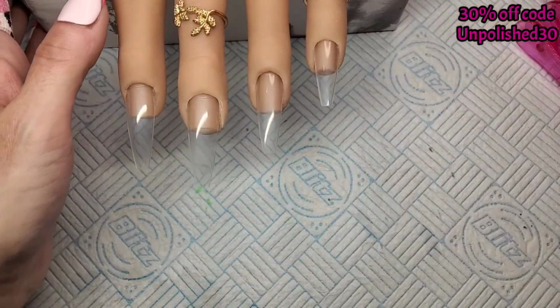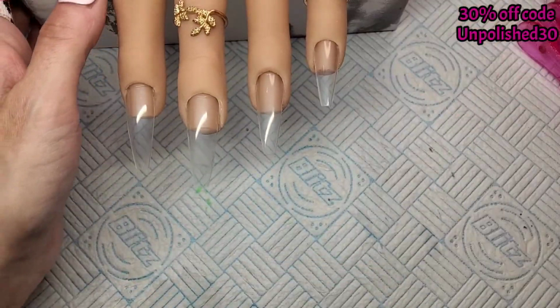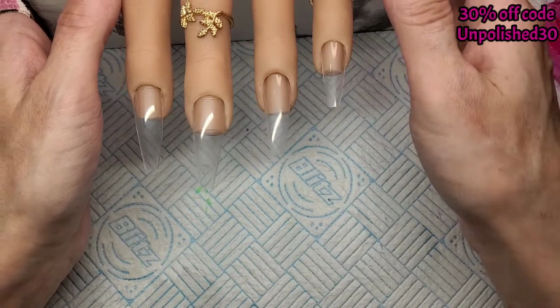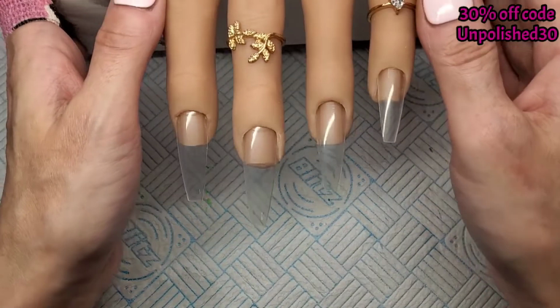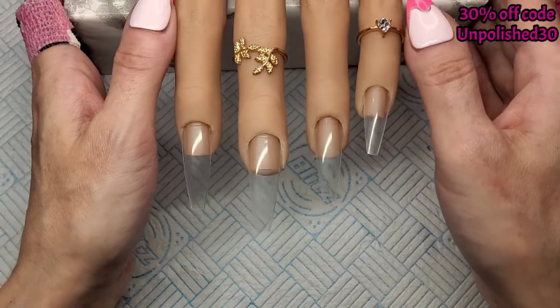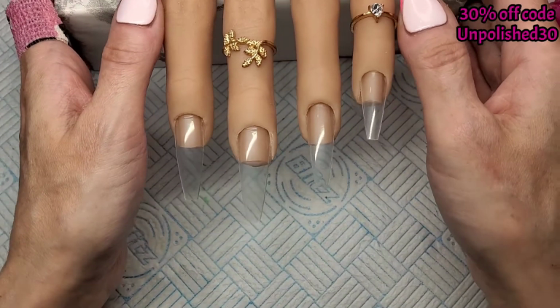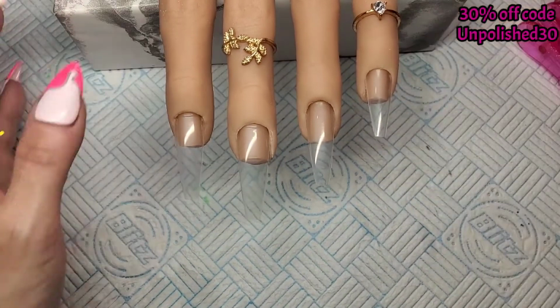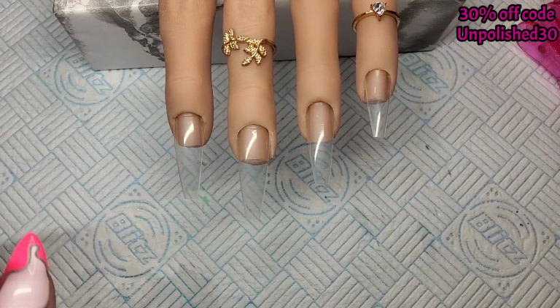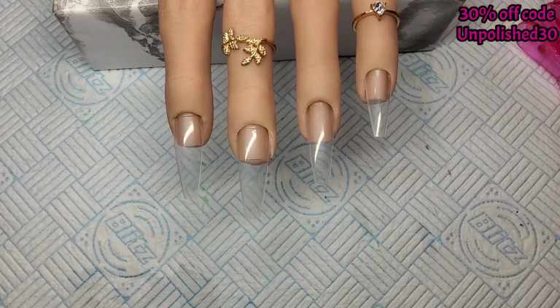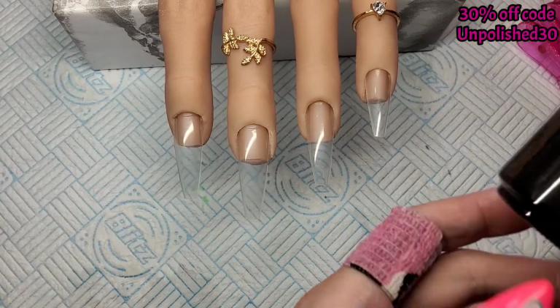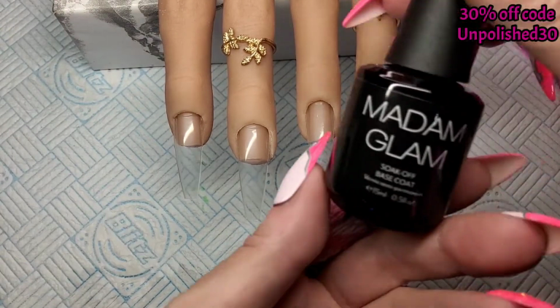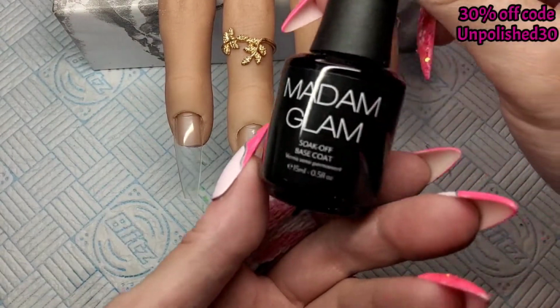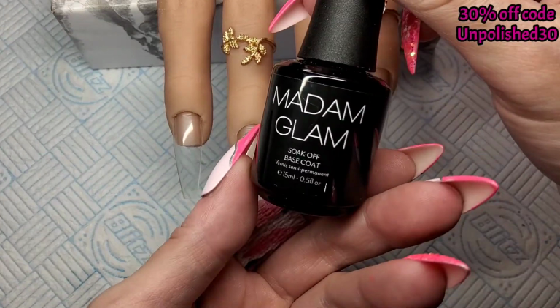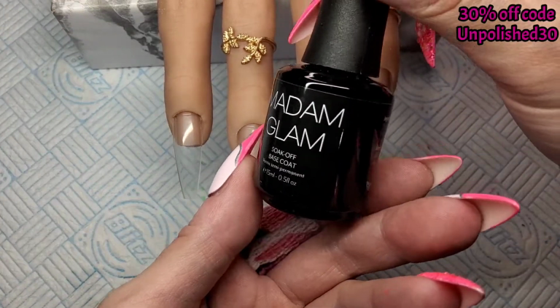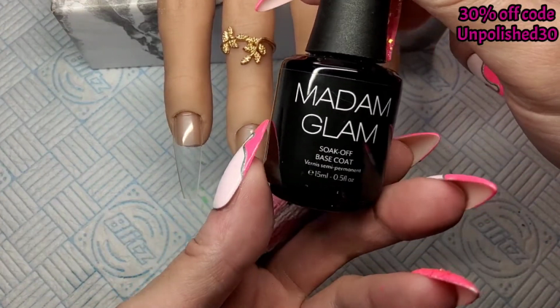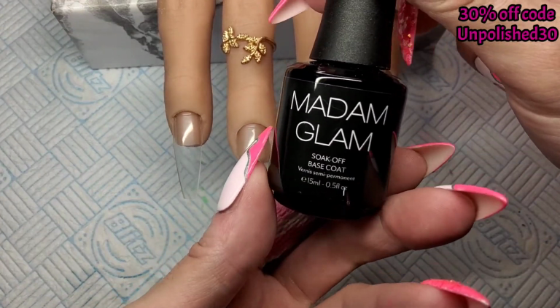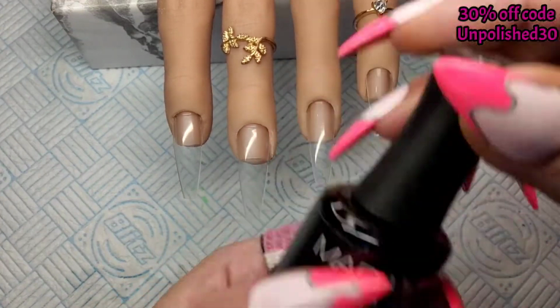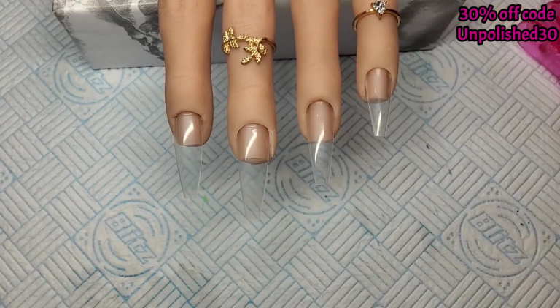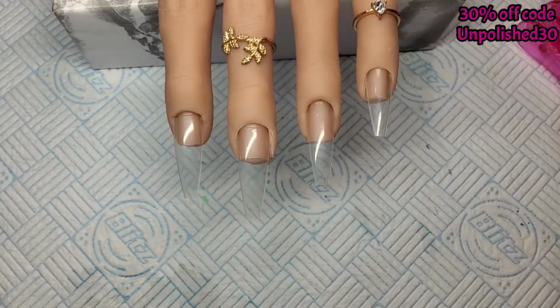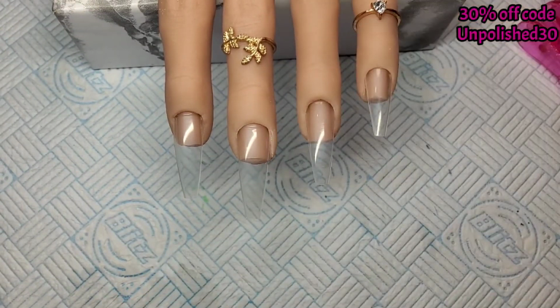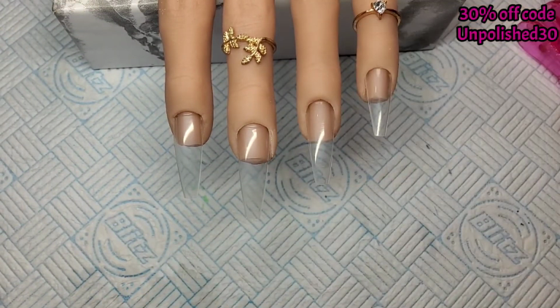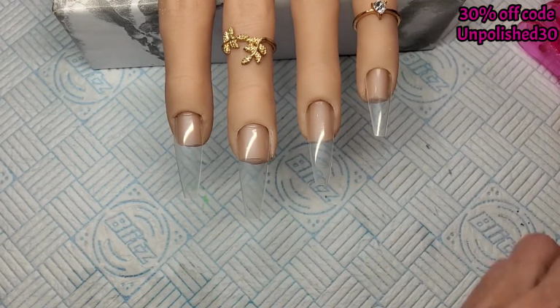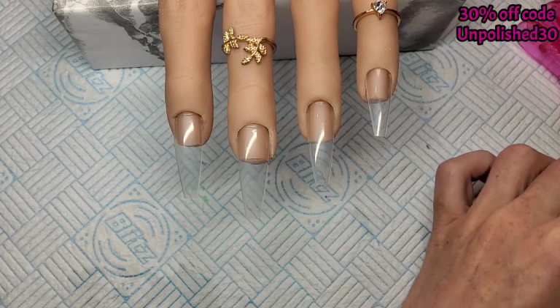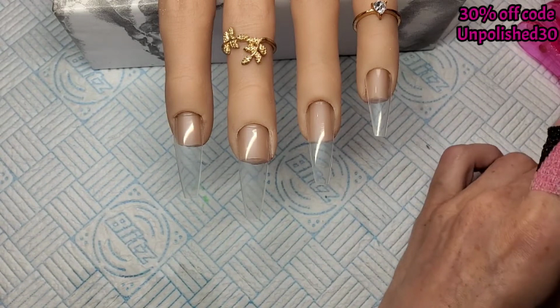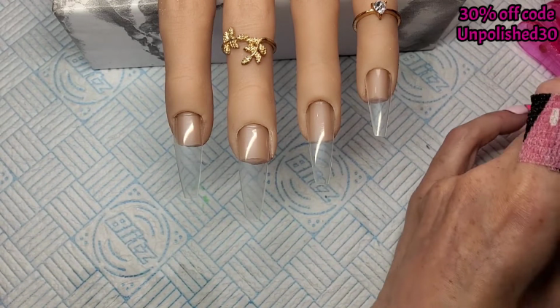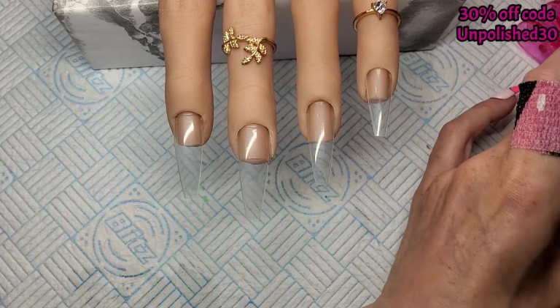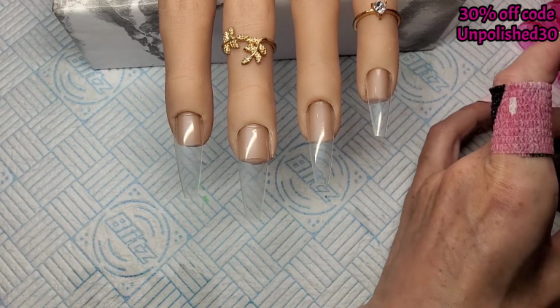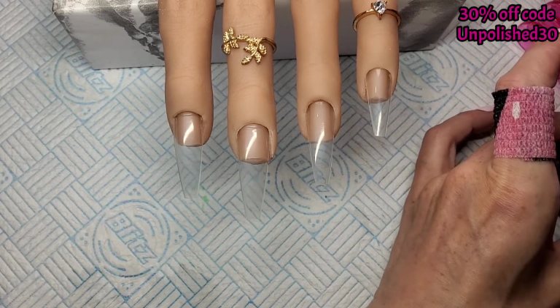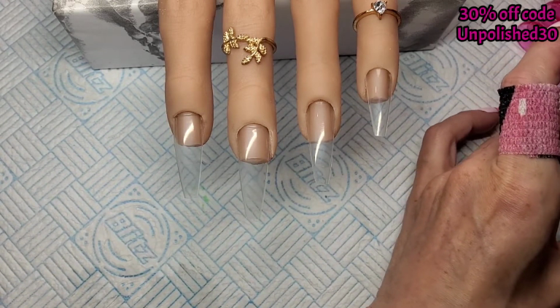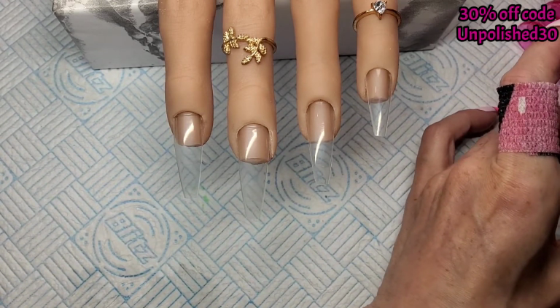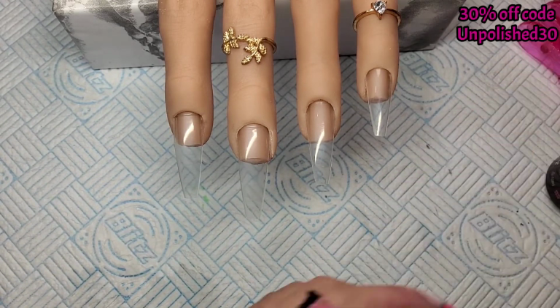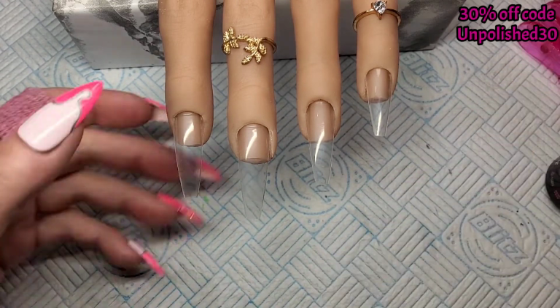I'm going to start by giving my nails a quick base coat. I'm using Madam Glam base coat and then that'll get cured in the lamp for 30 seconds.